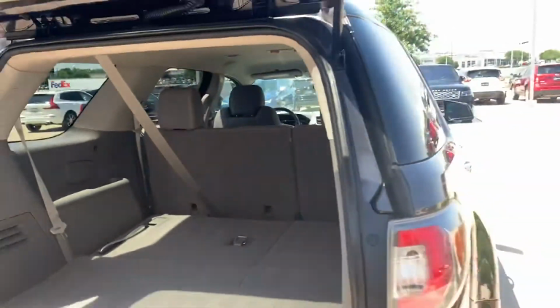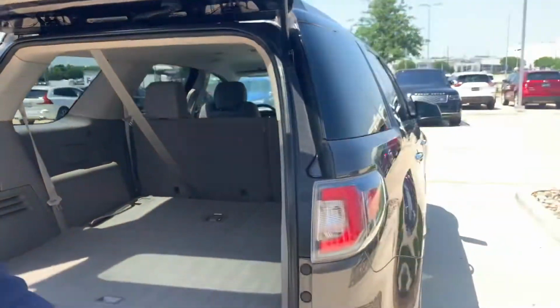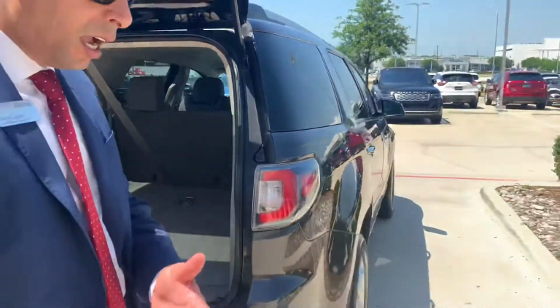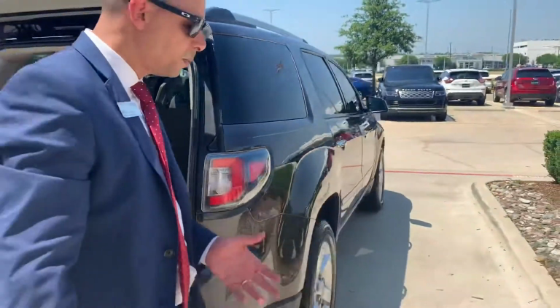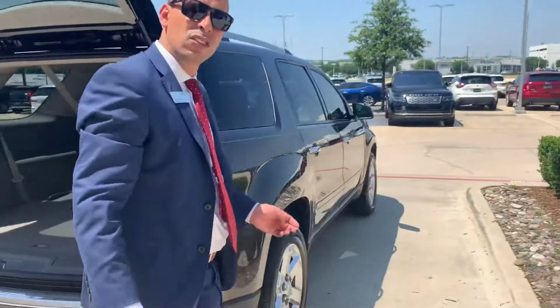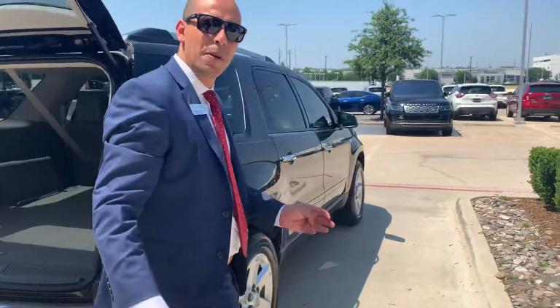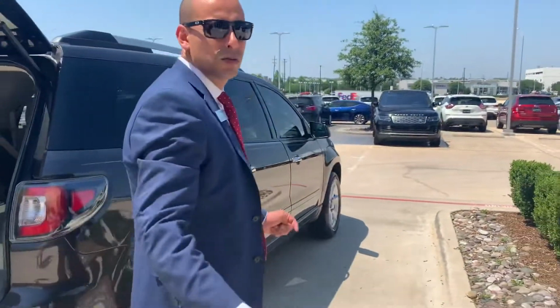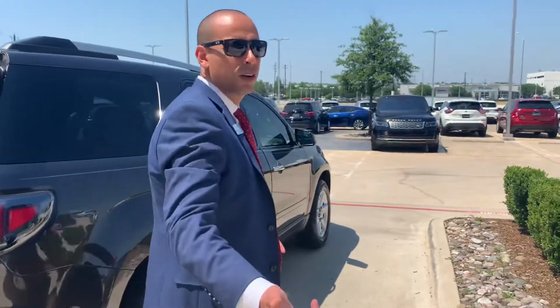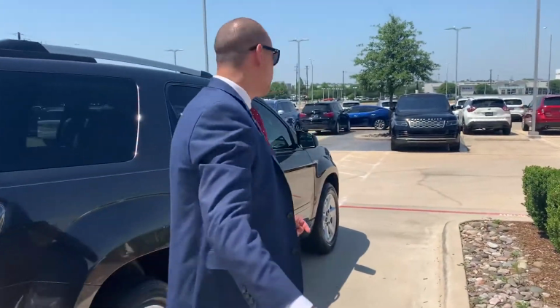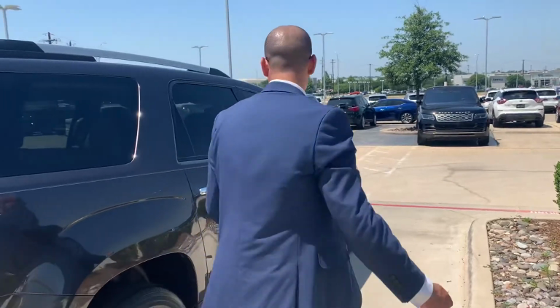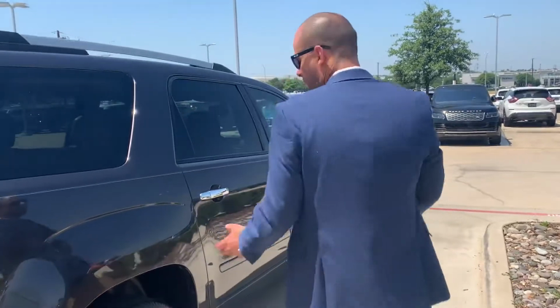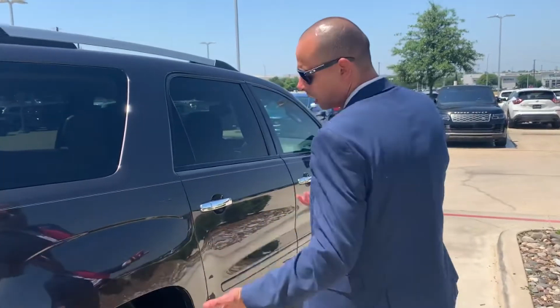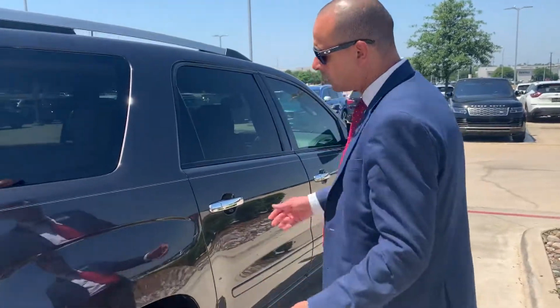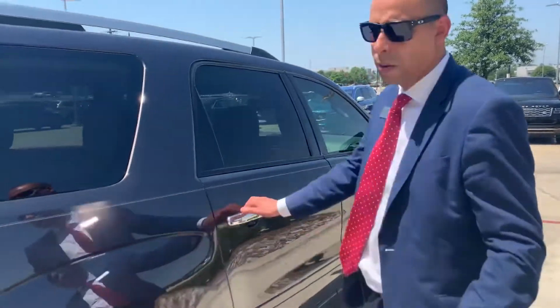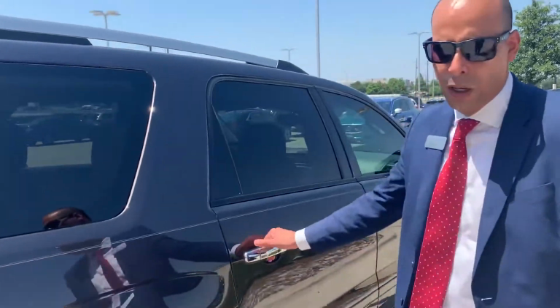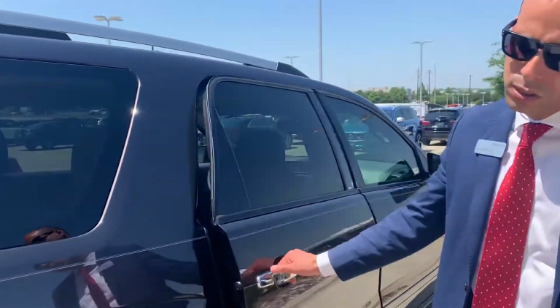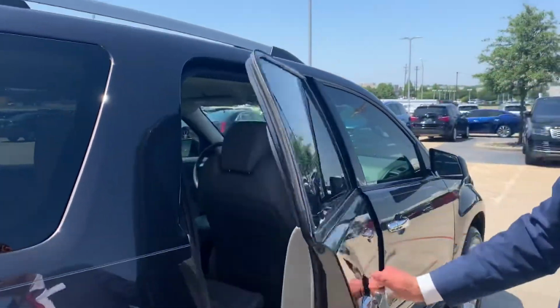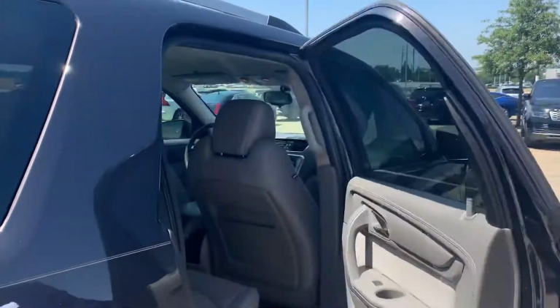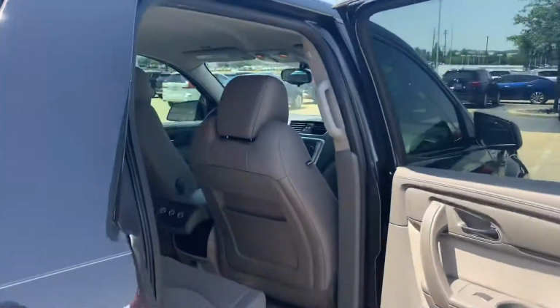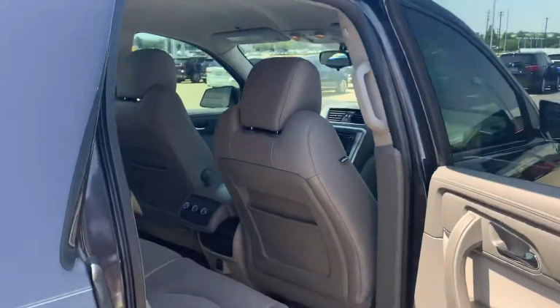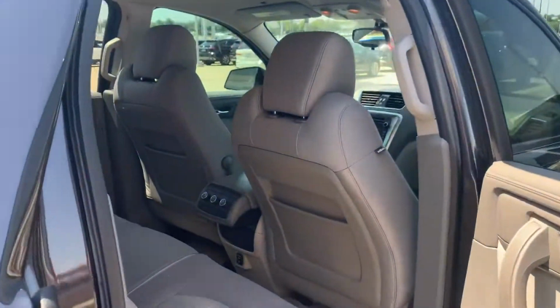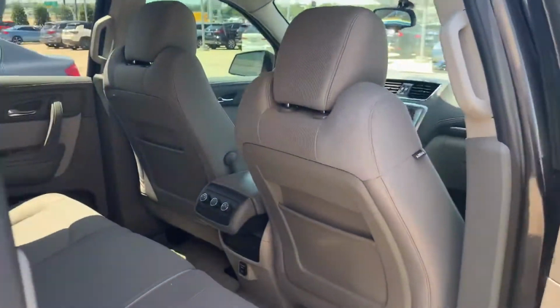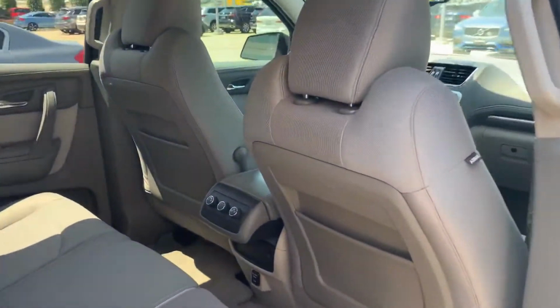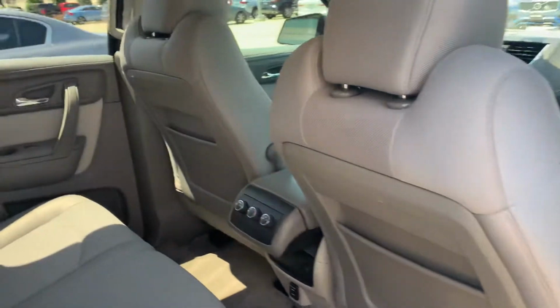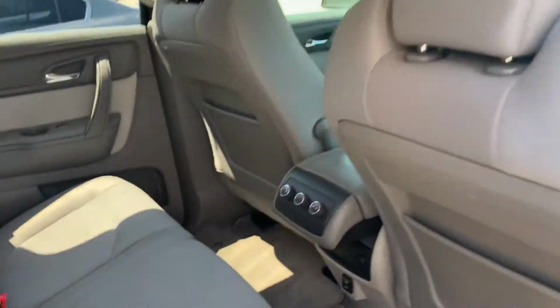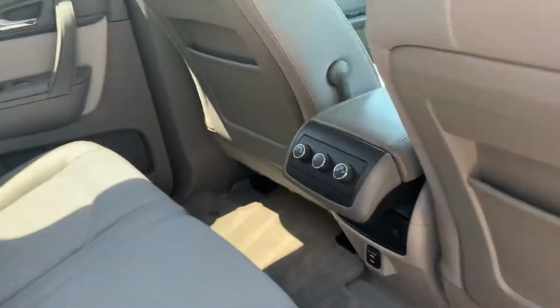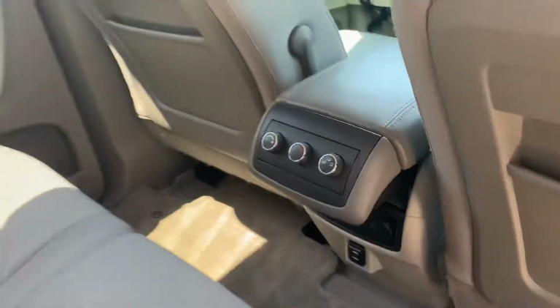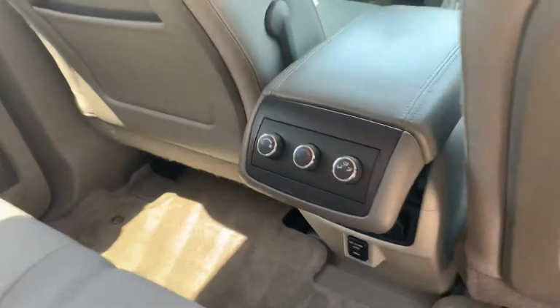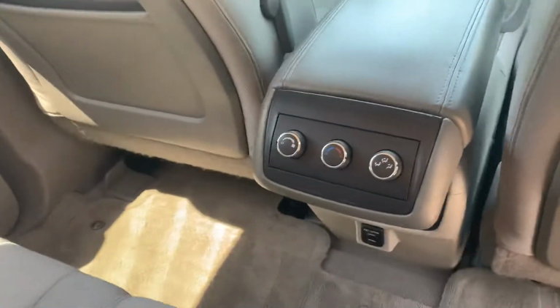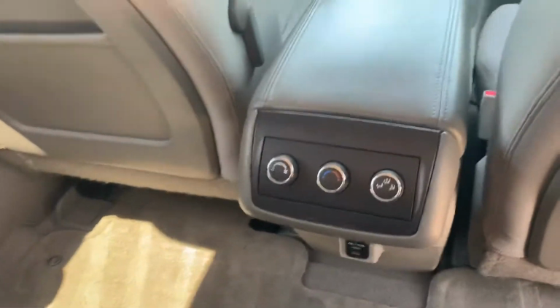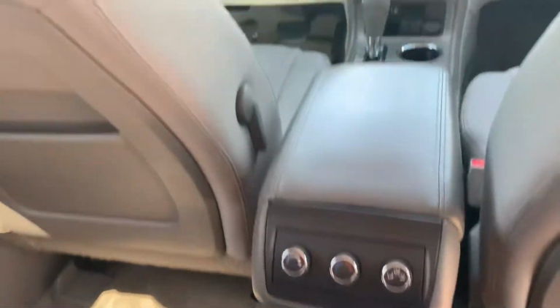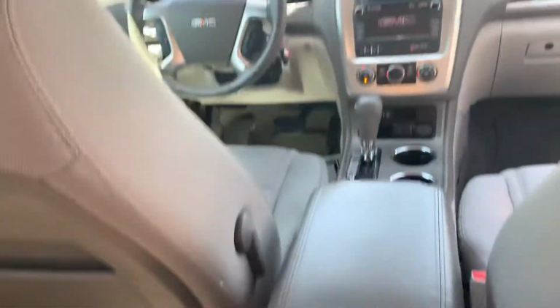I was planning to come inside, but we have another appointment on the car and I could not take it inside because somebody is coming on their way. Hopefully it's still available for you. But look how beautiful this car is.